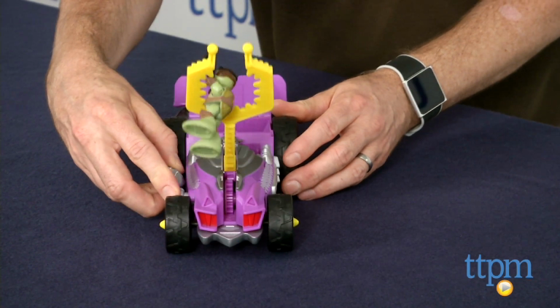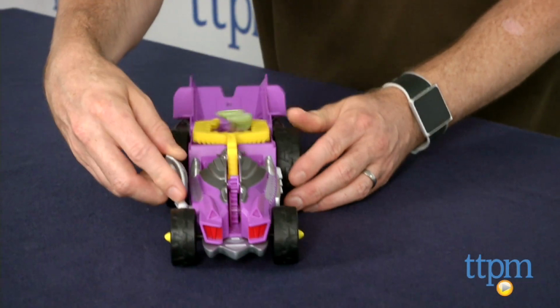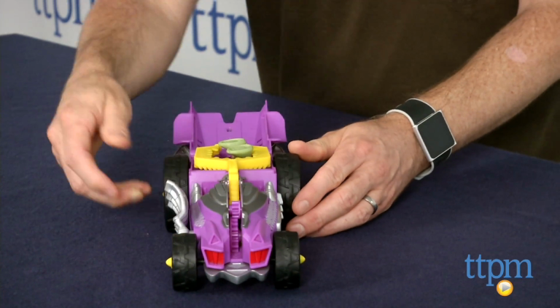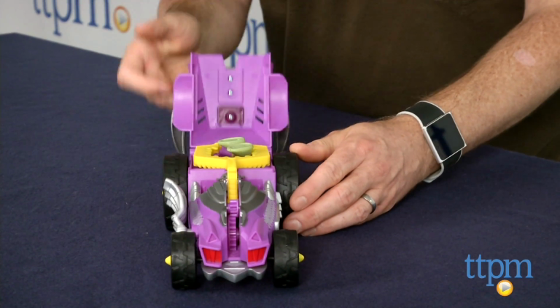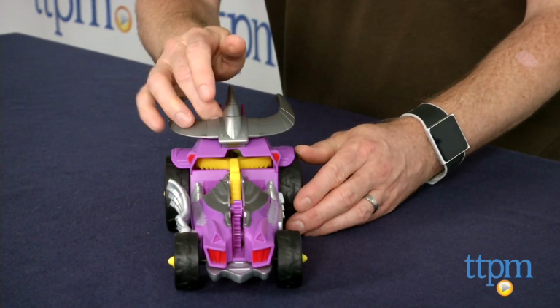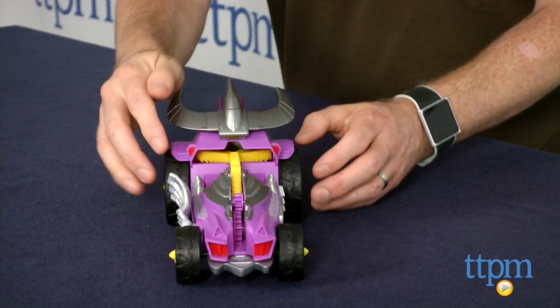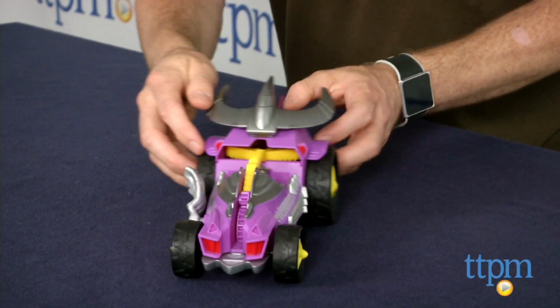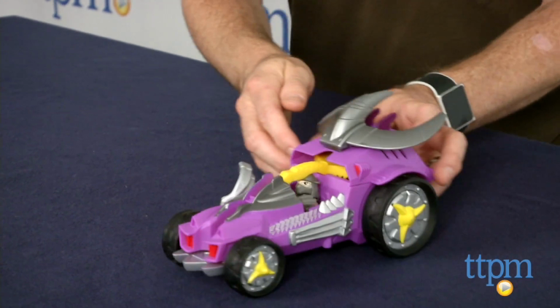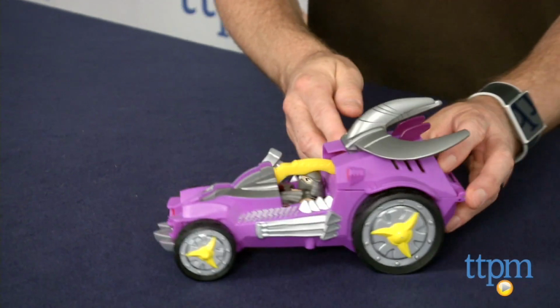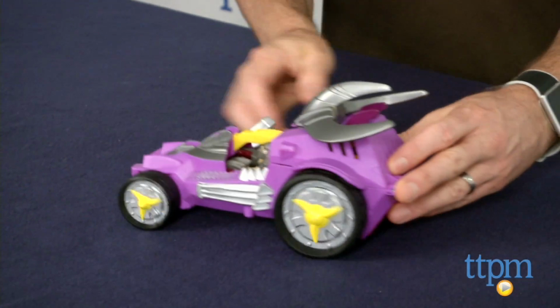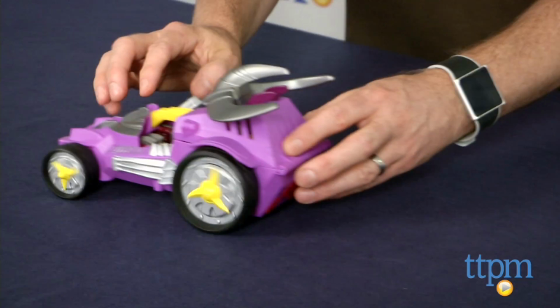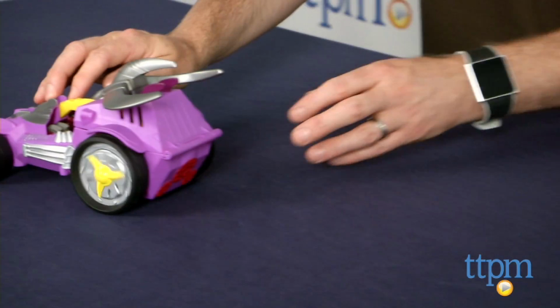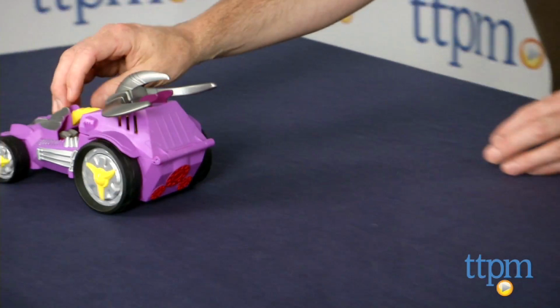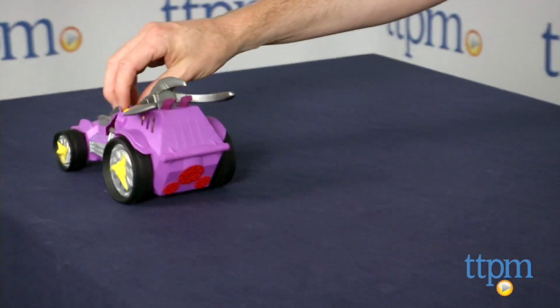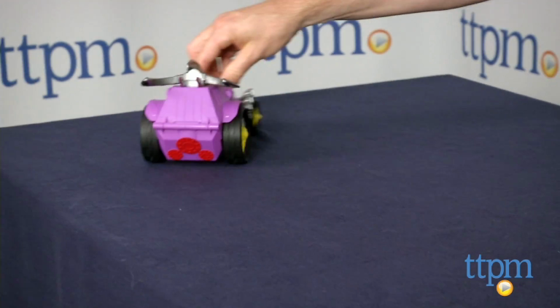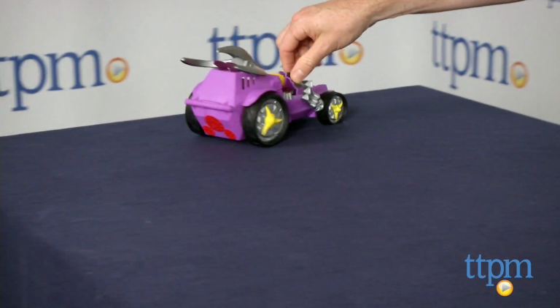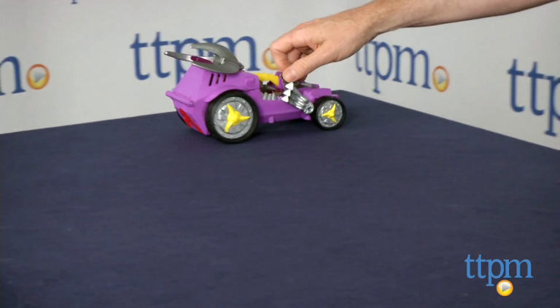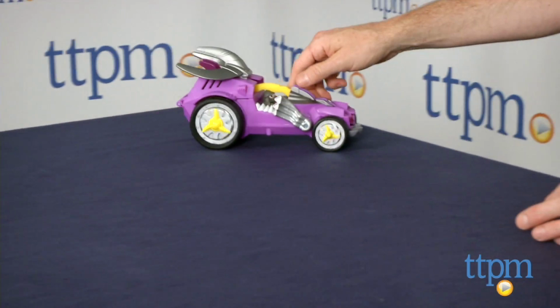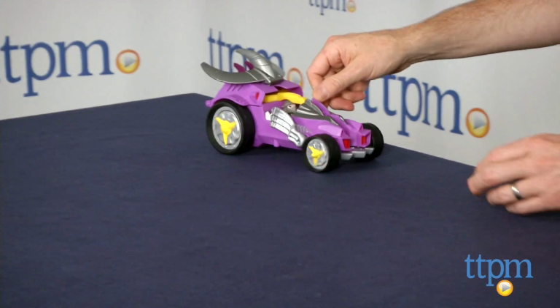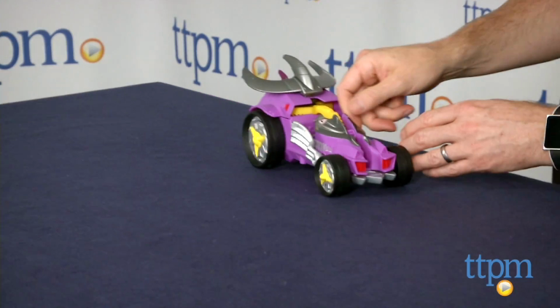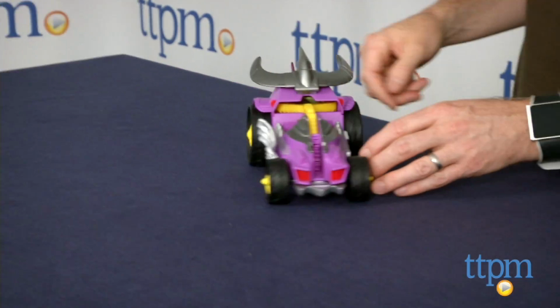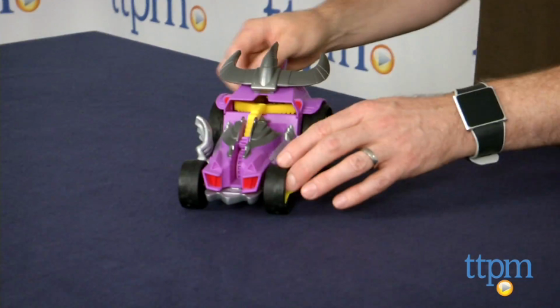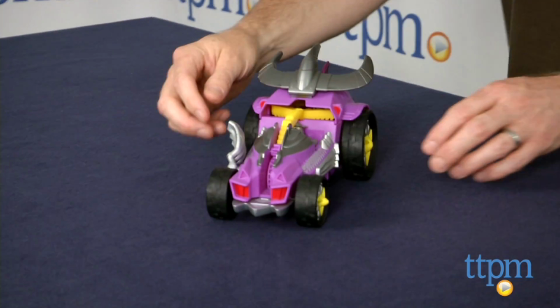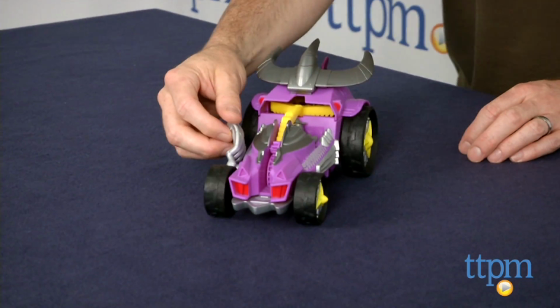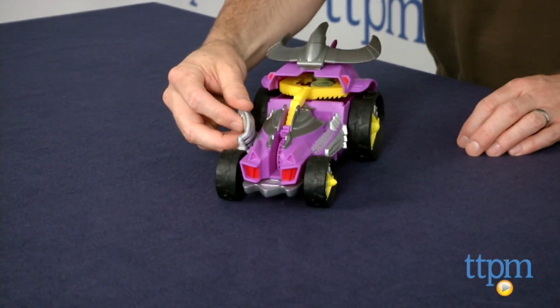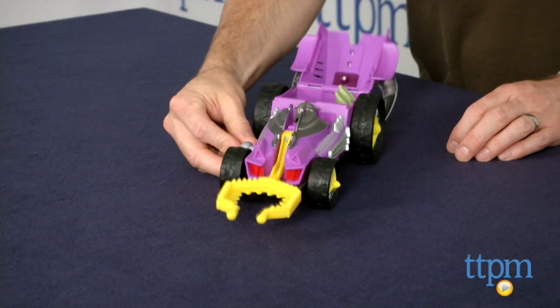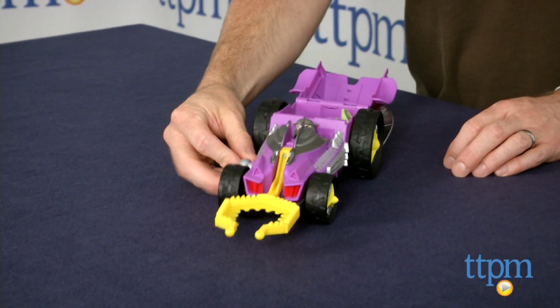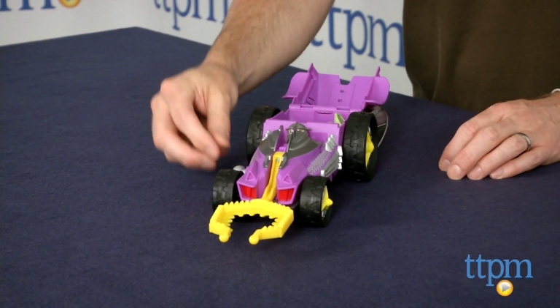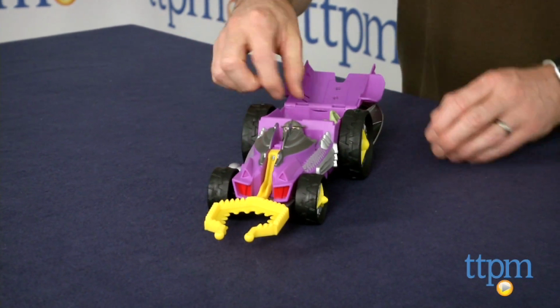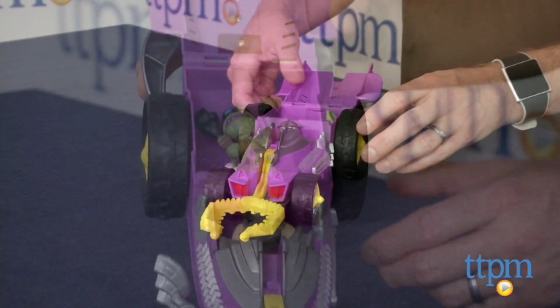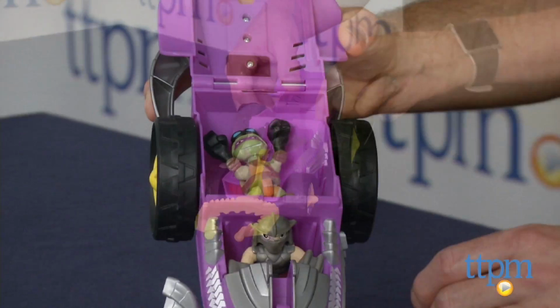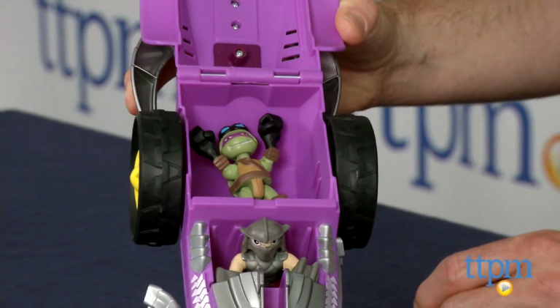The Shred Tread does come with the Half-Shell Hero Shredder figure. Kids can play with this vehicle and figure to recreate Shredder's villainous acts from the Nickelodeon series, or they can invent their own Half-Shell Hero adventures.